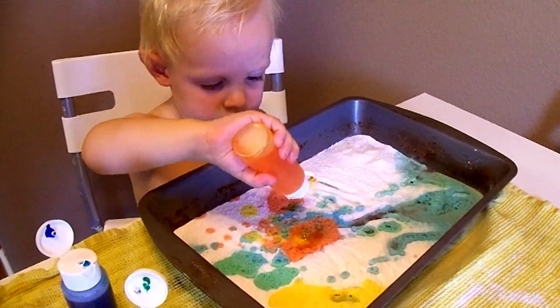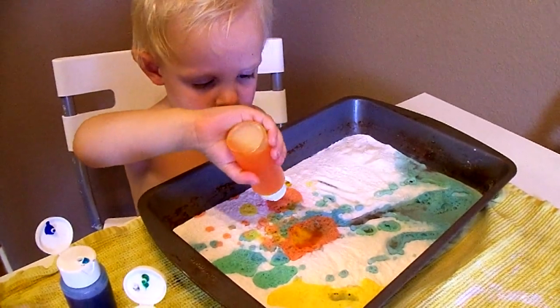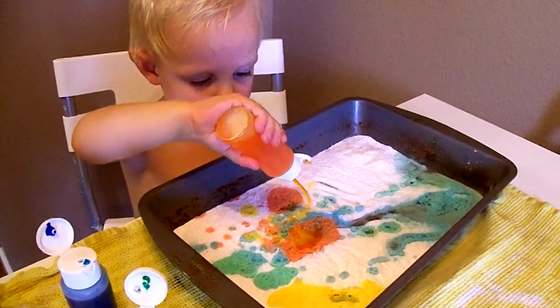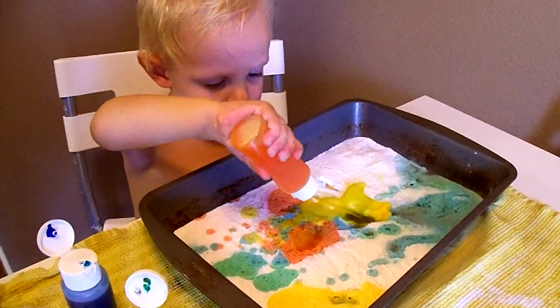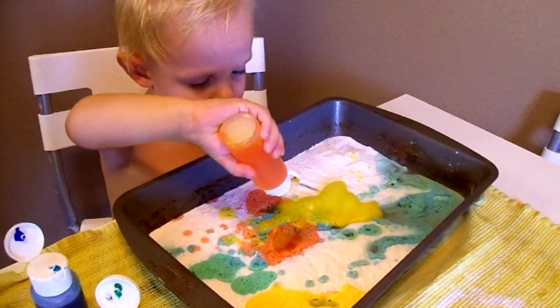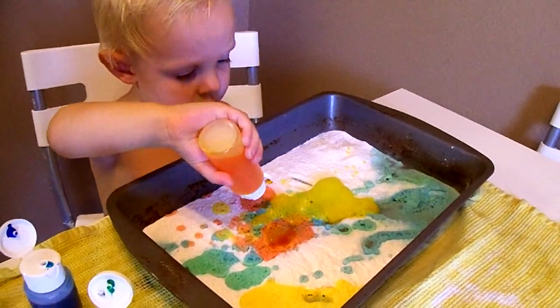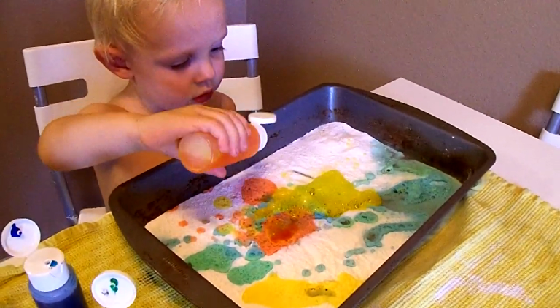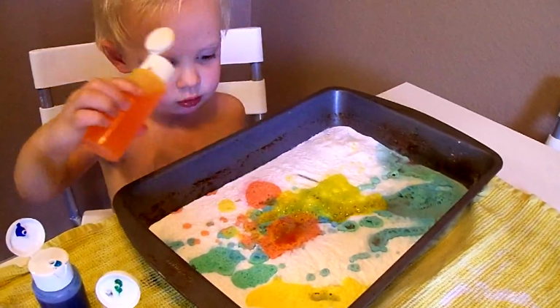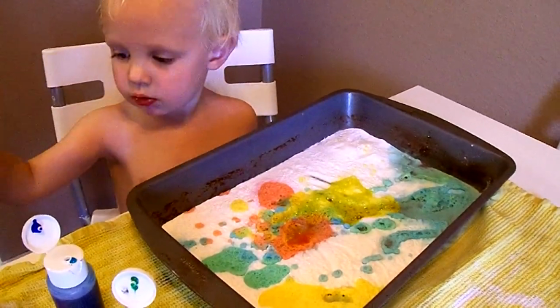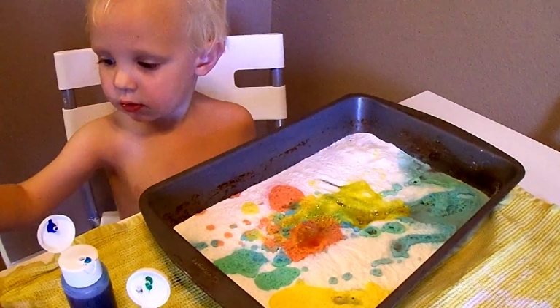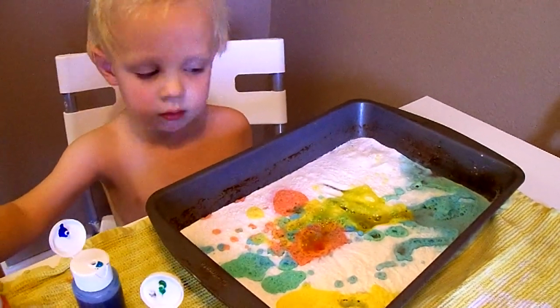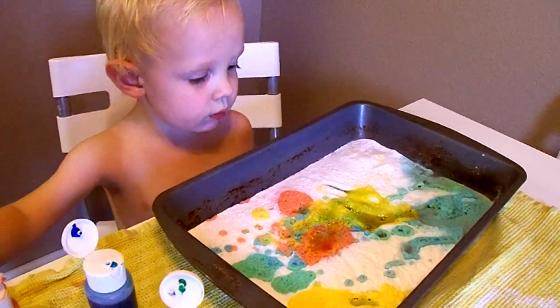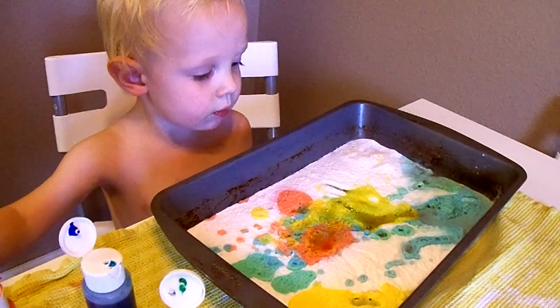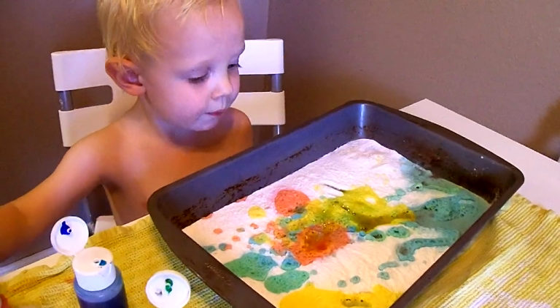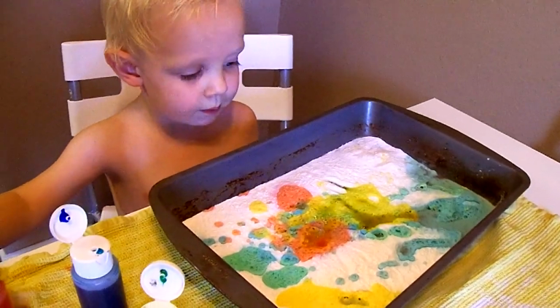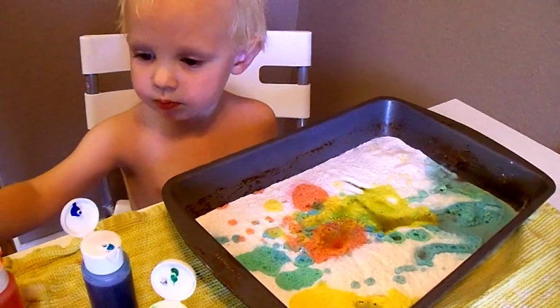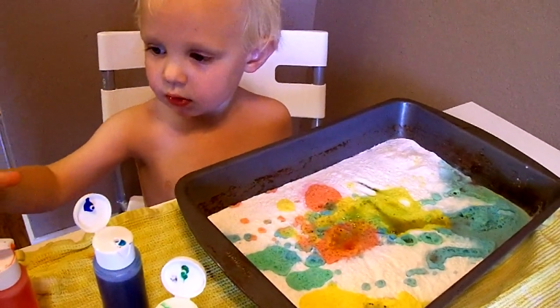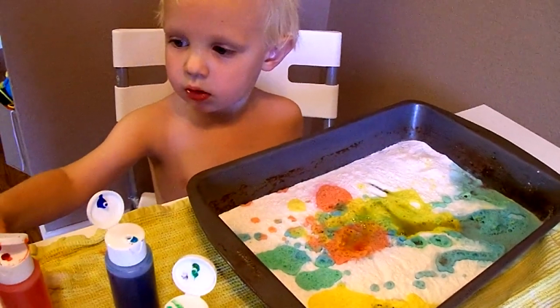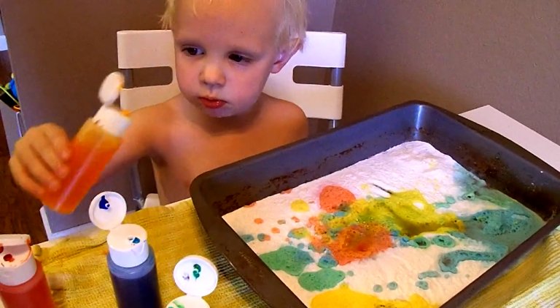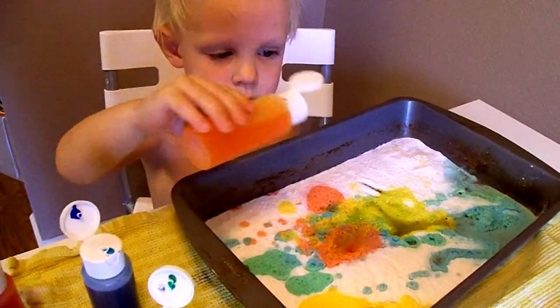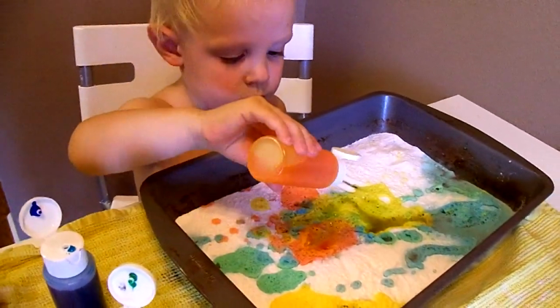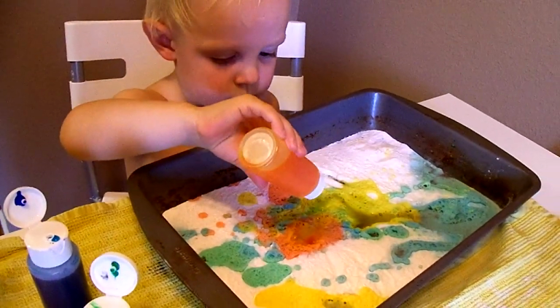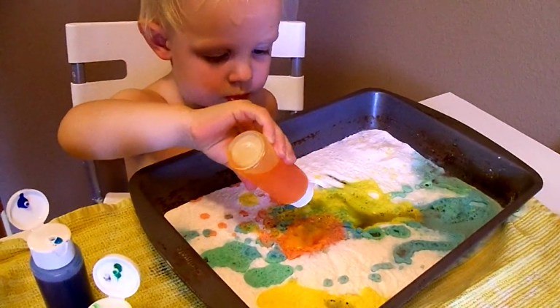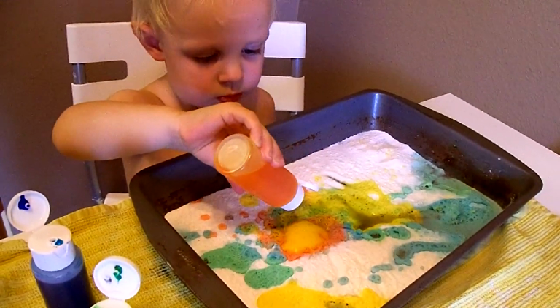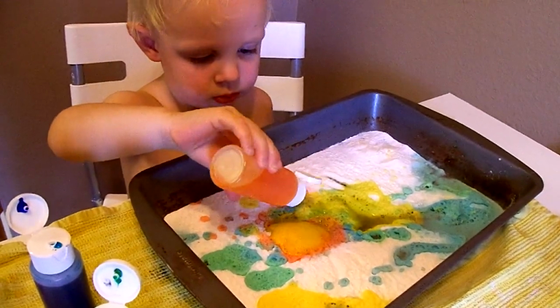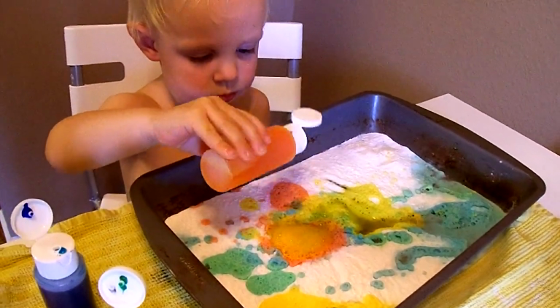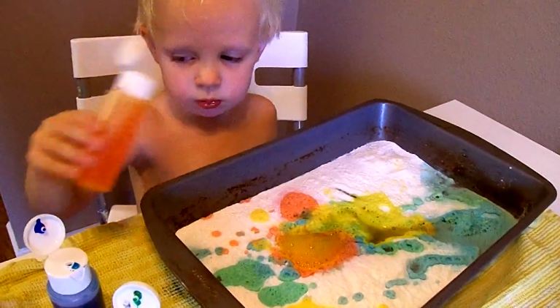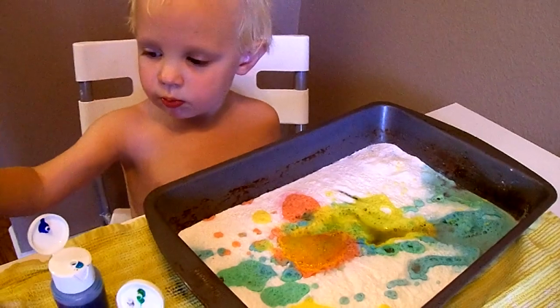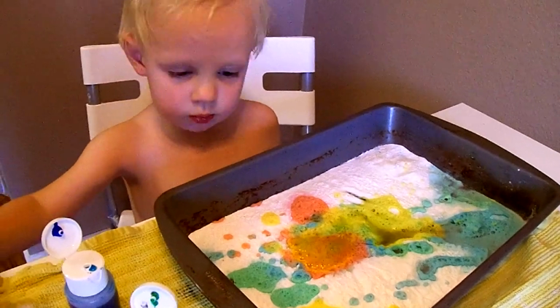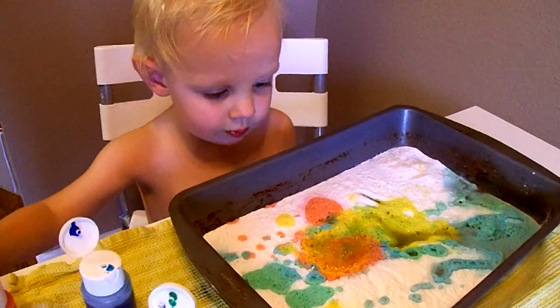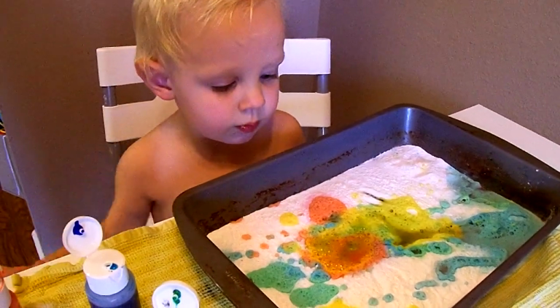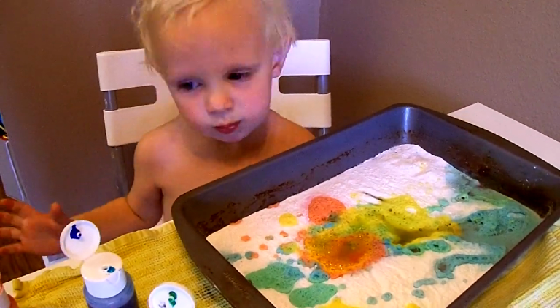Yellow. Wow! Yellow foam. Oliver, that's so cool!